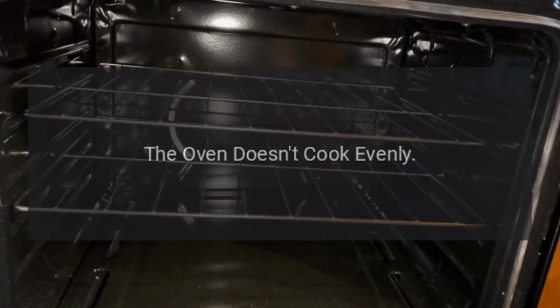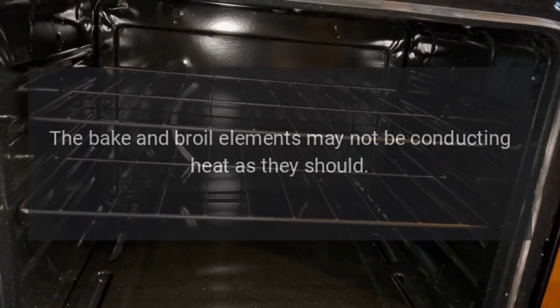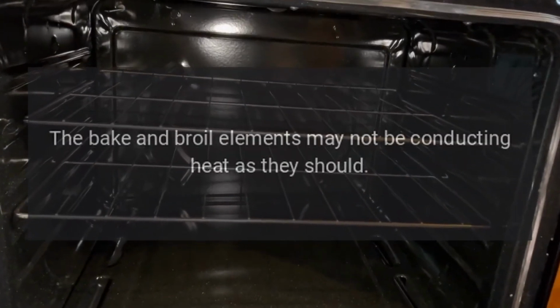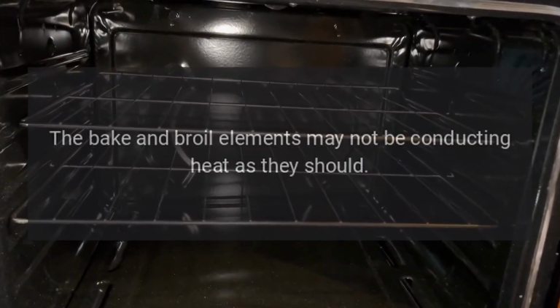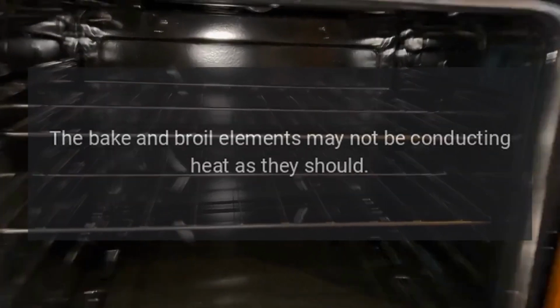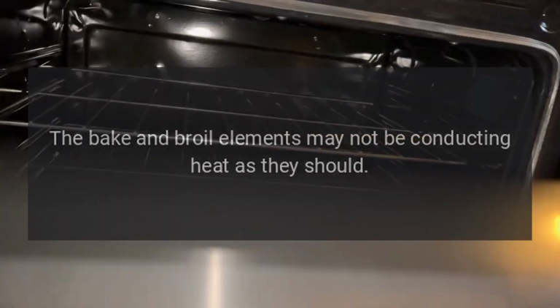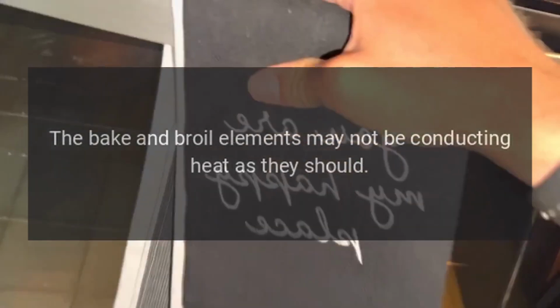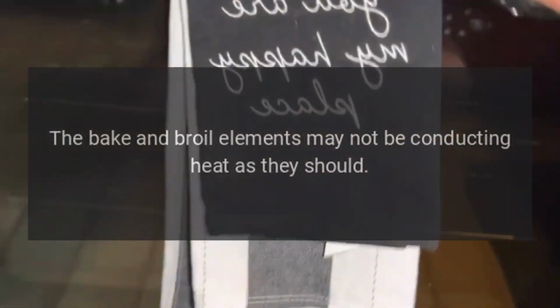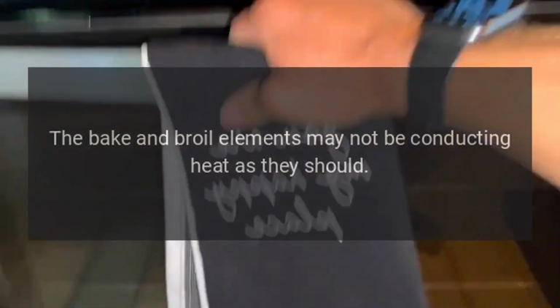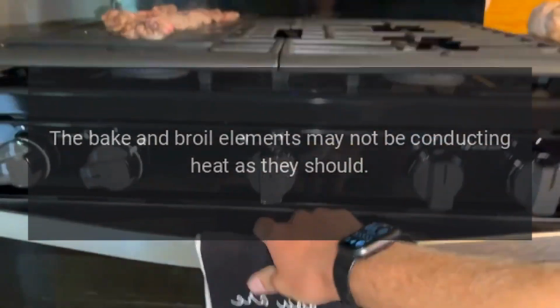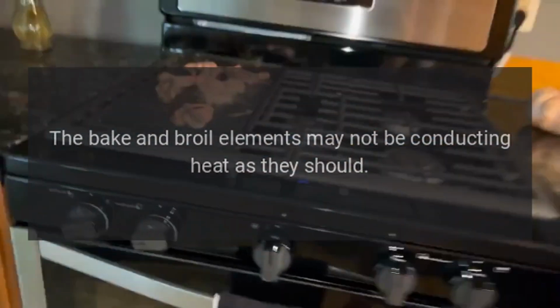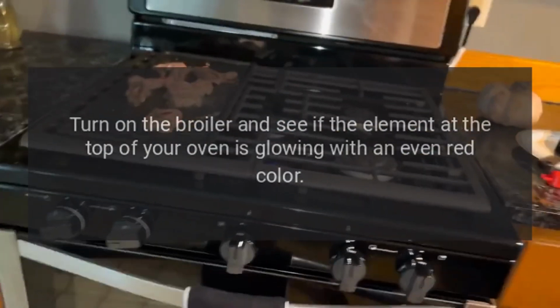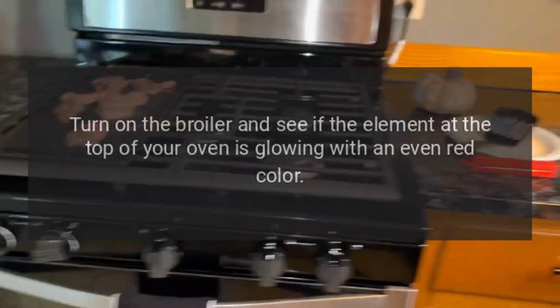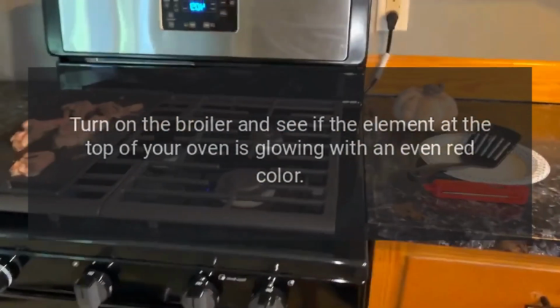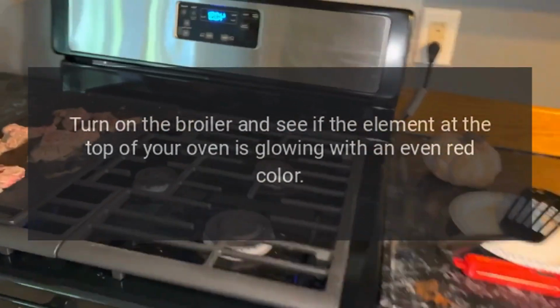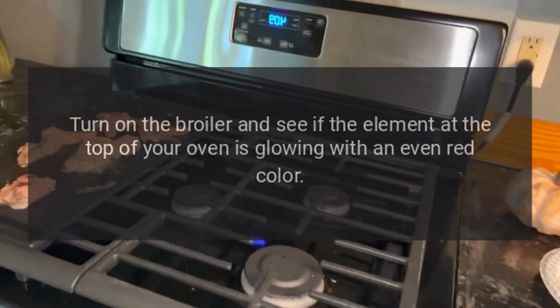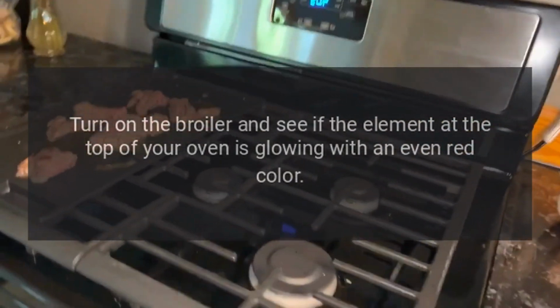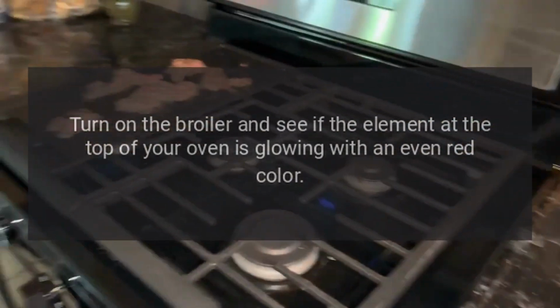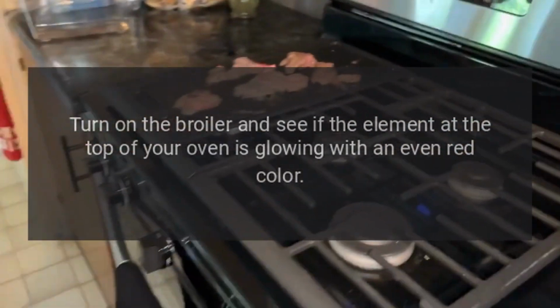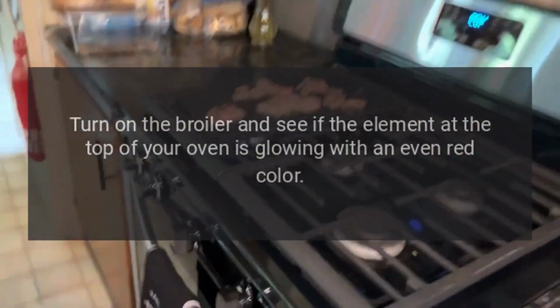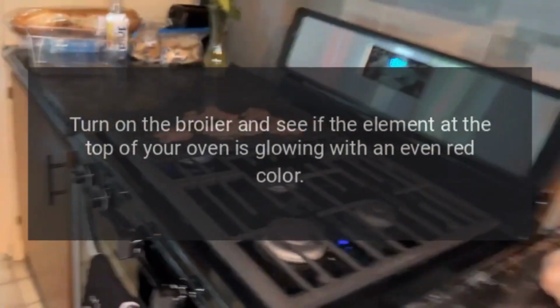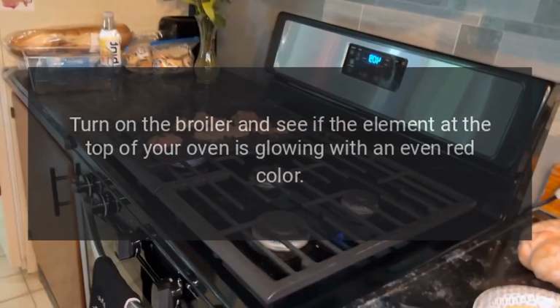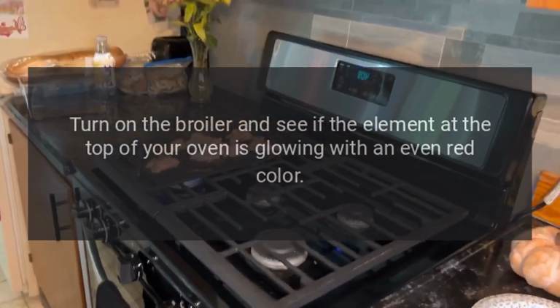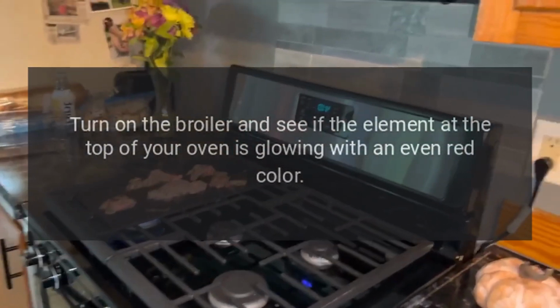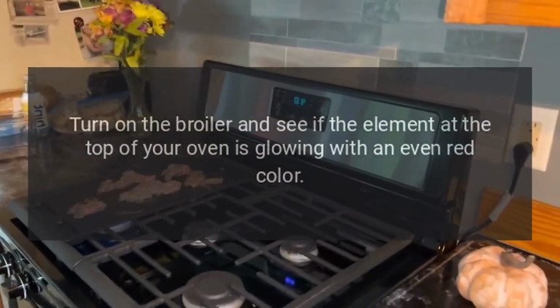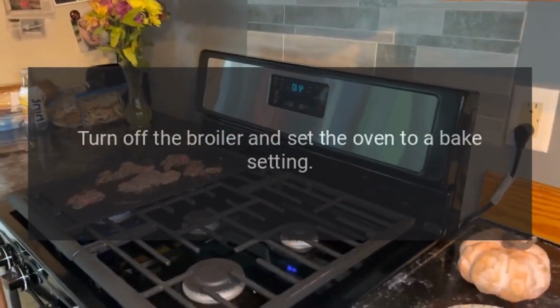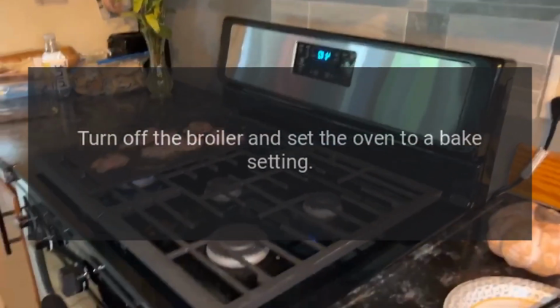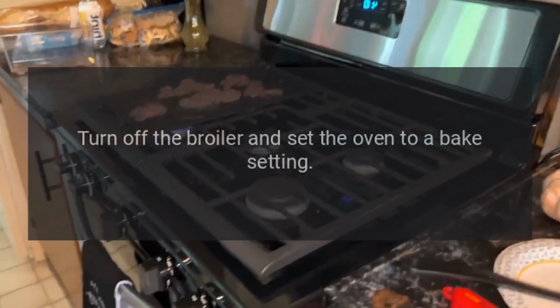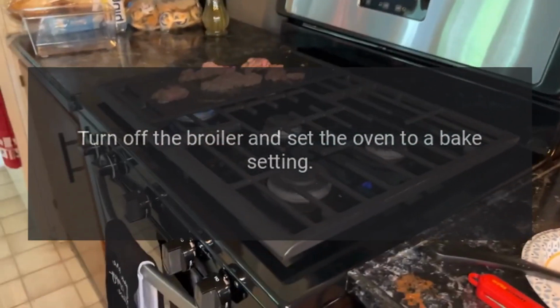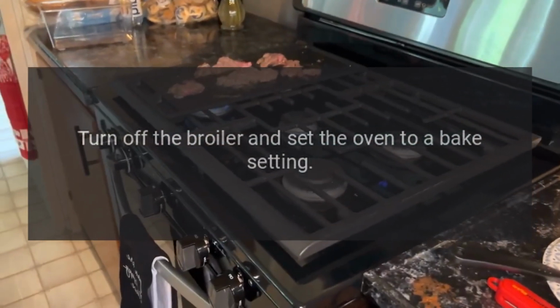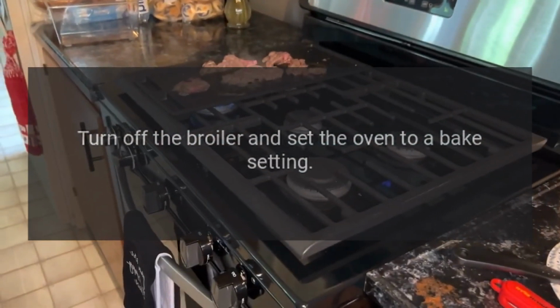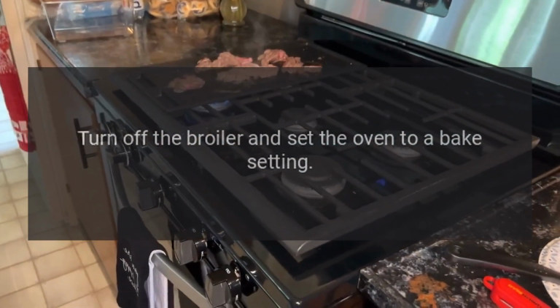The oven doesn't cook evenly — the bake and broil elements may not be conducting heat as they should. Turn on the broiler and see if the element at the top of your oven is glowing with an even red color. Then turn off the broiler and set the oven to a bake setting.